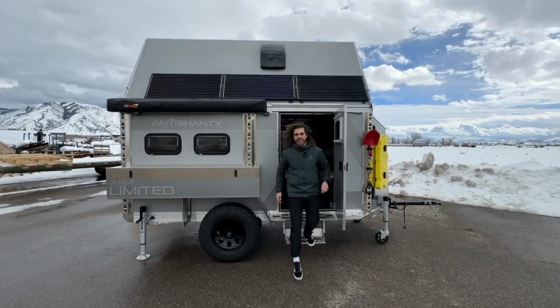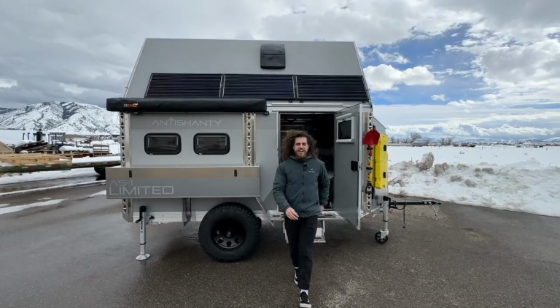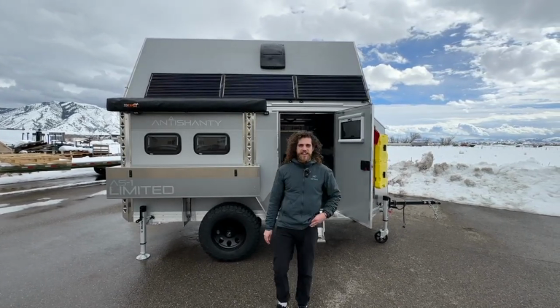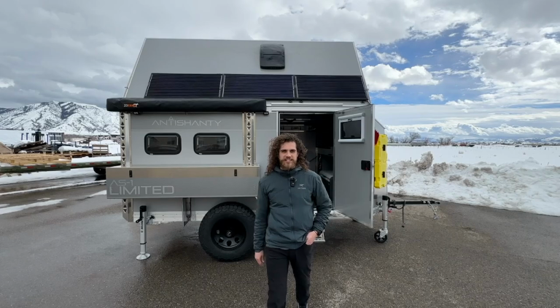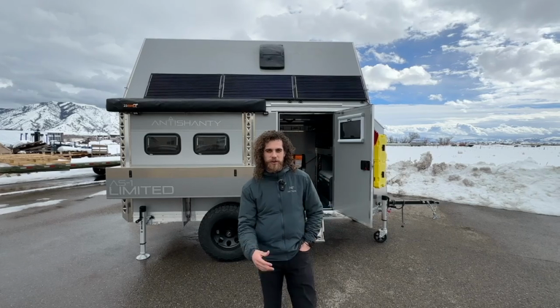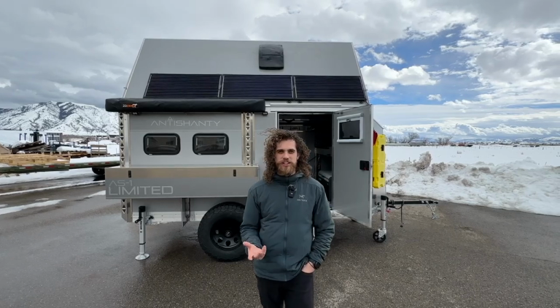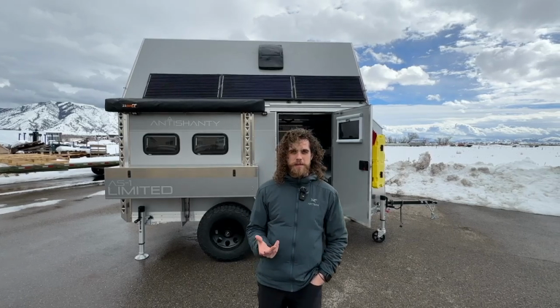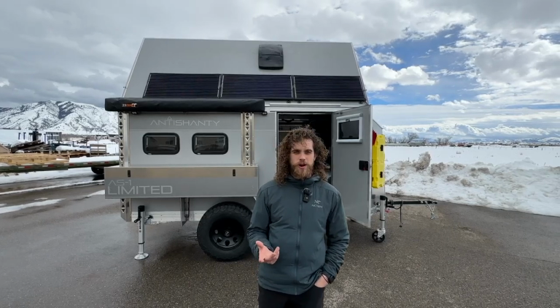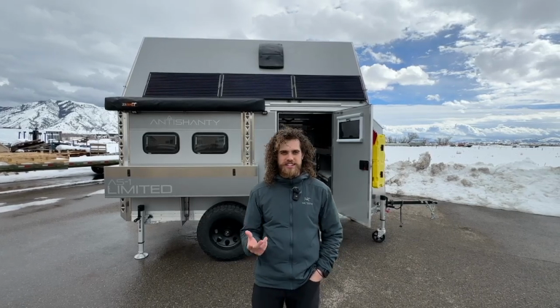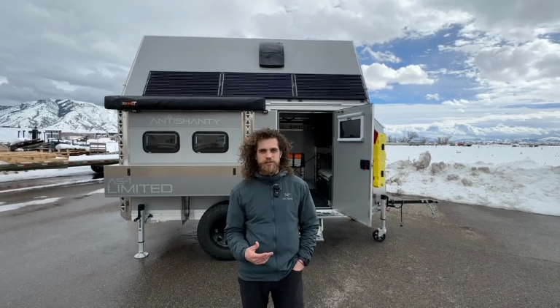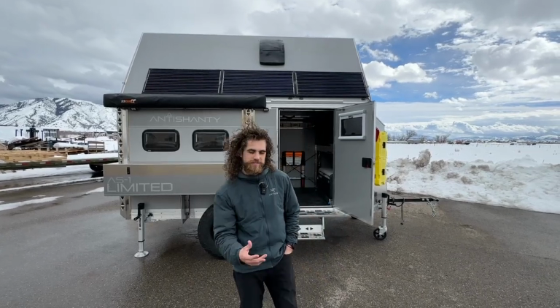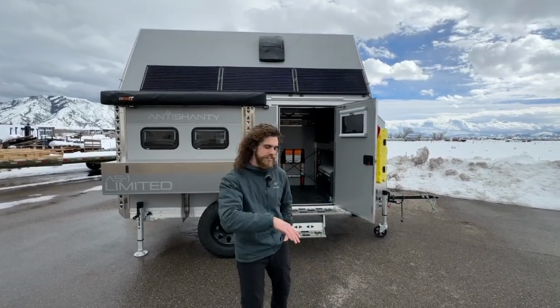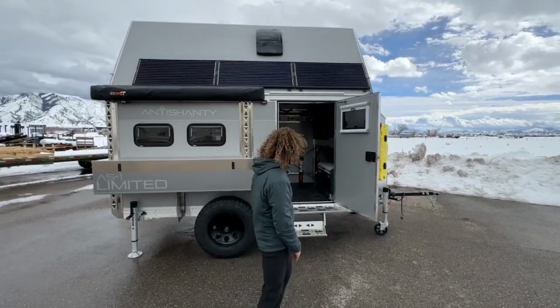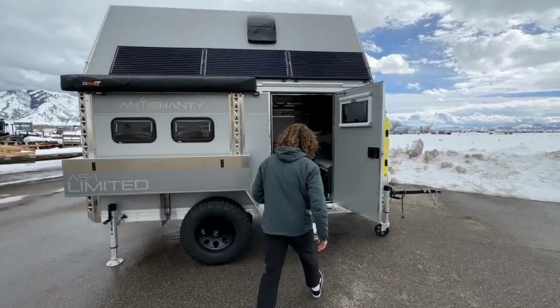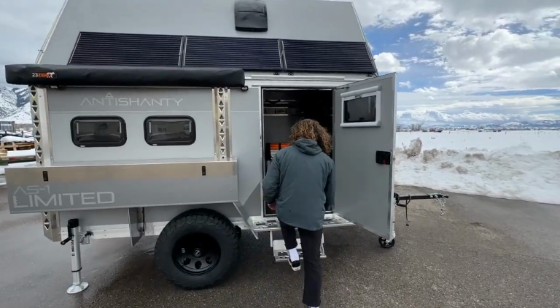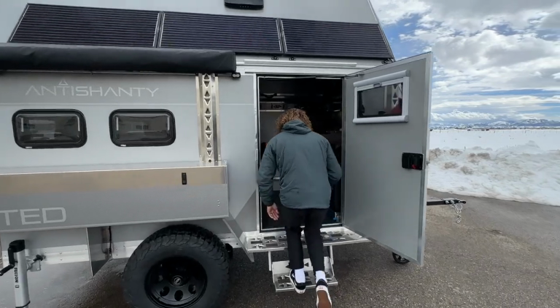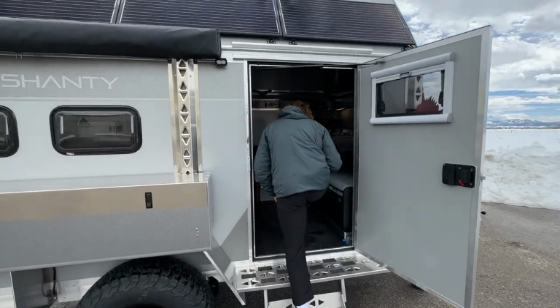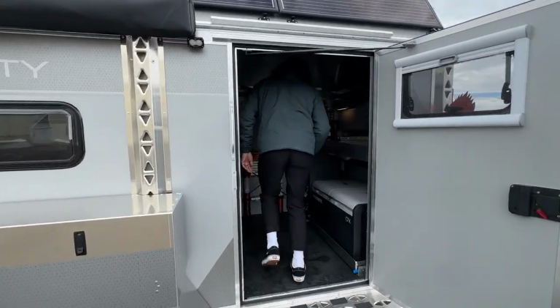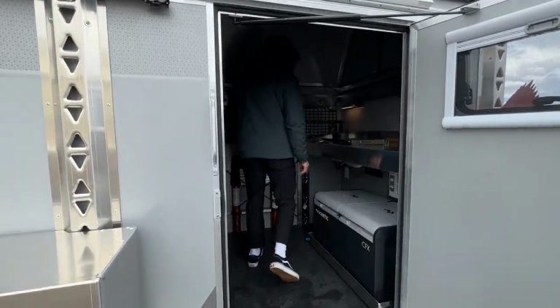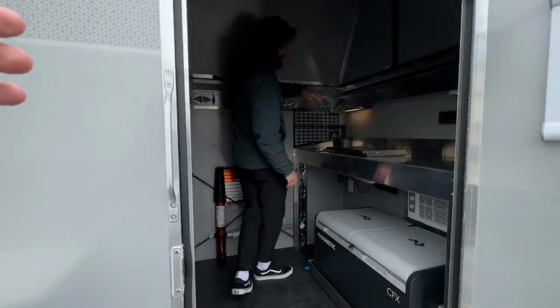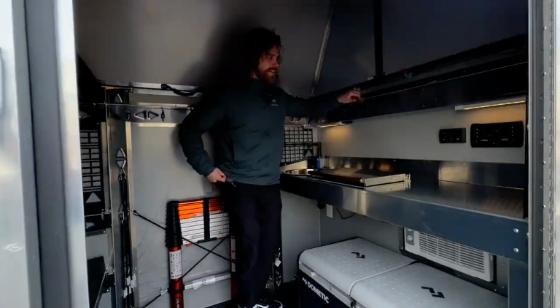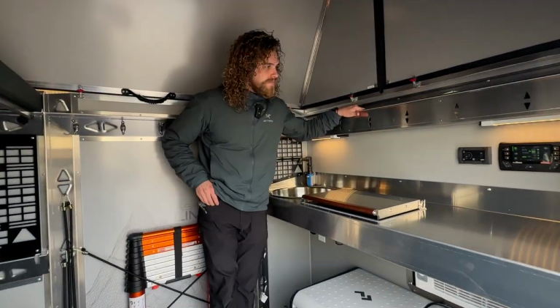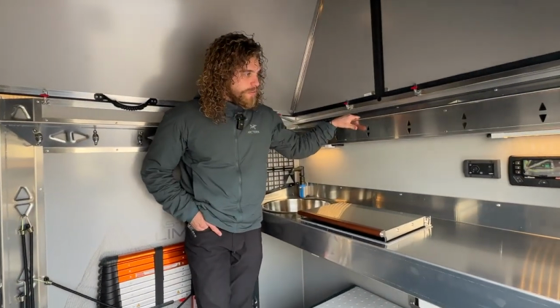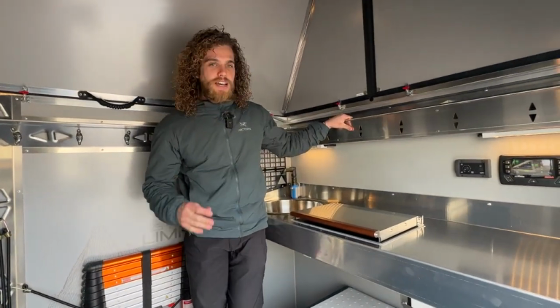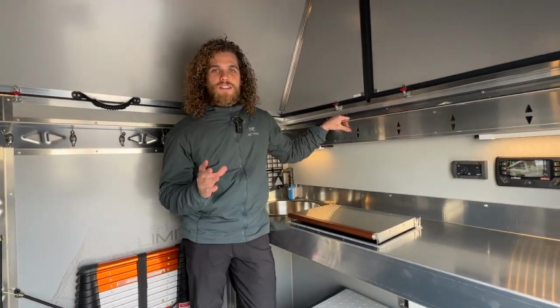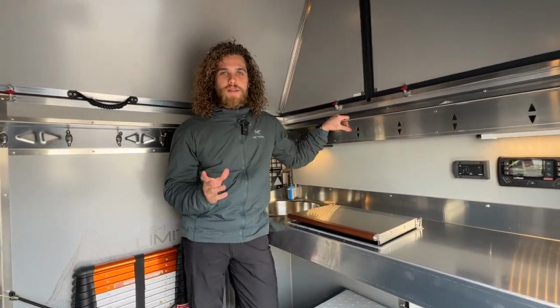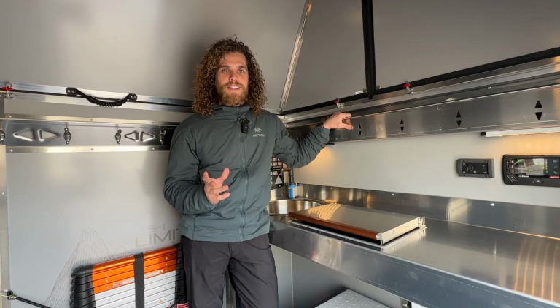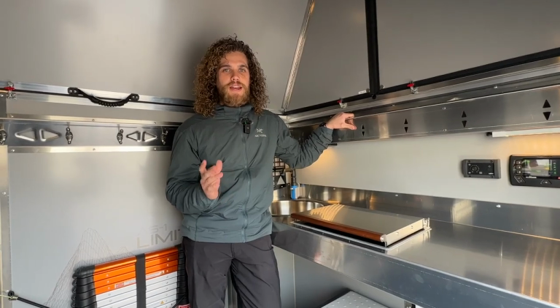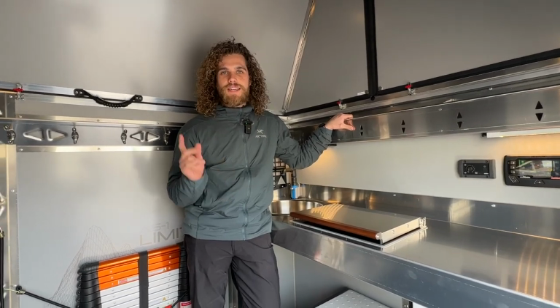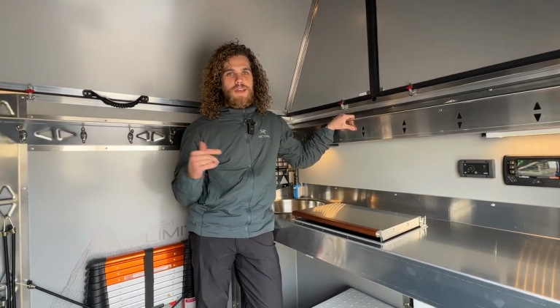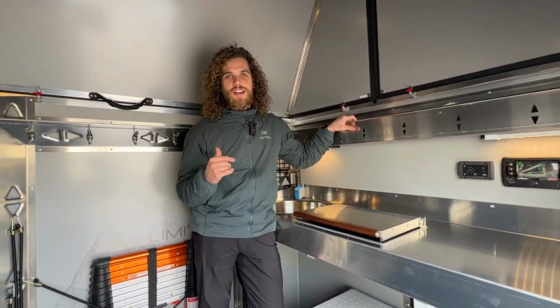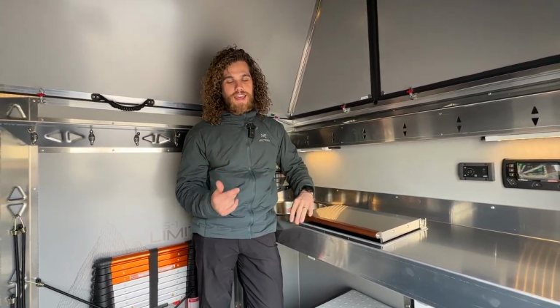Hey, Taylor here with Auntie Shanty. I want to show you a little bit about our Wallace heater and stovetop. Come on inside — we love the Wallace cooktop and heater, it's been awesome. It heats the space great and you can cook on it too.